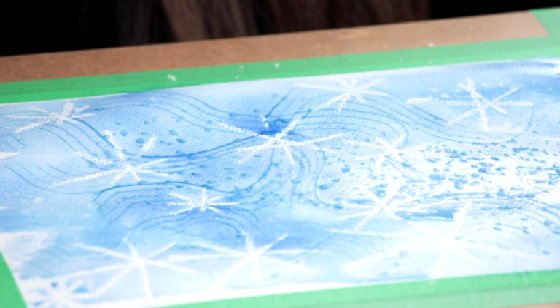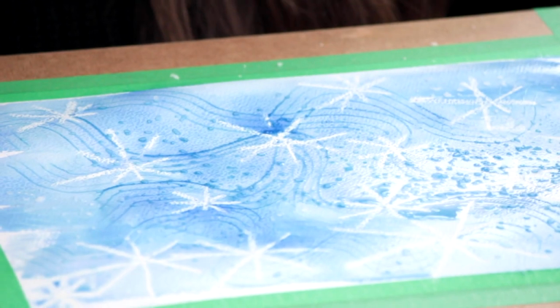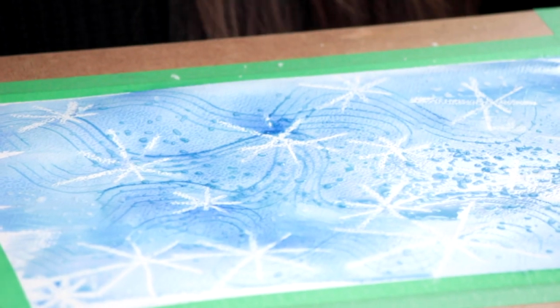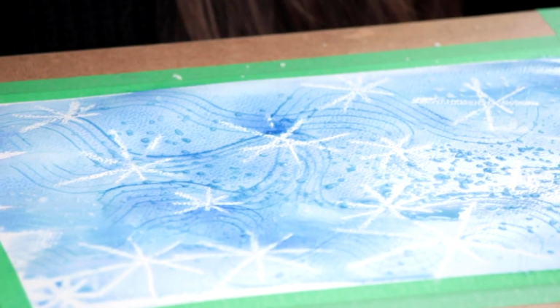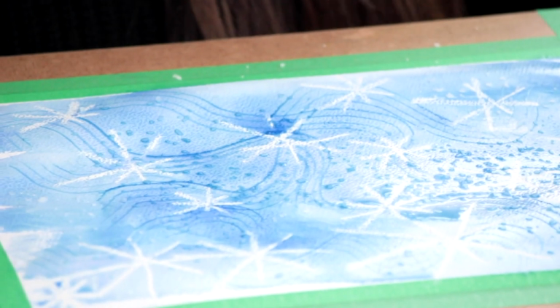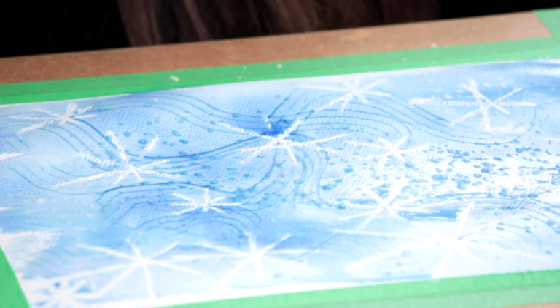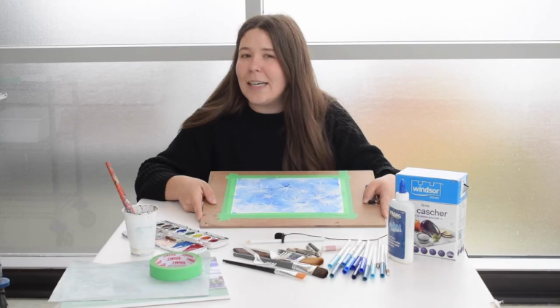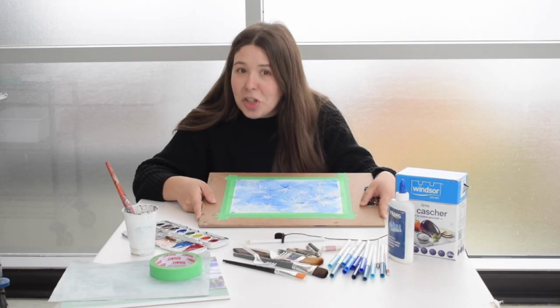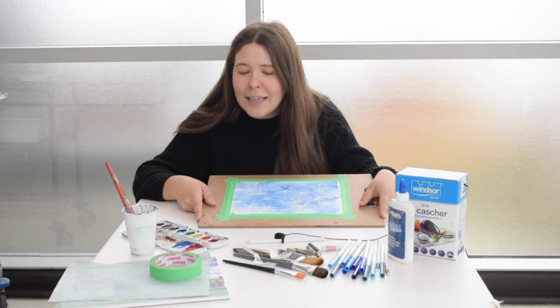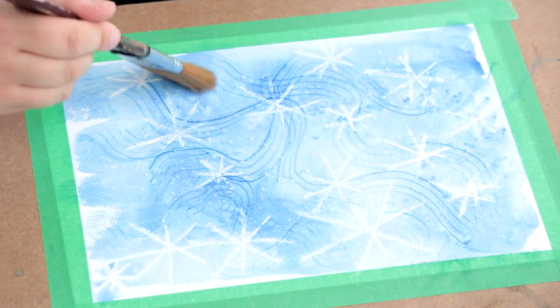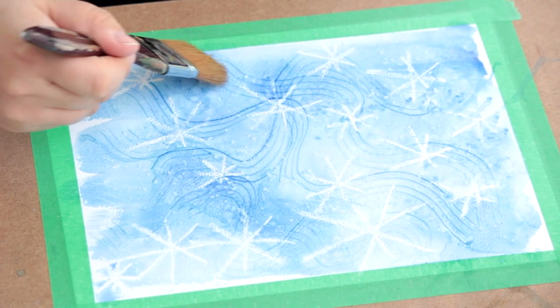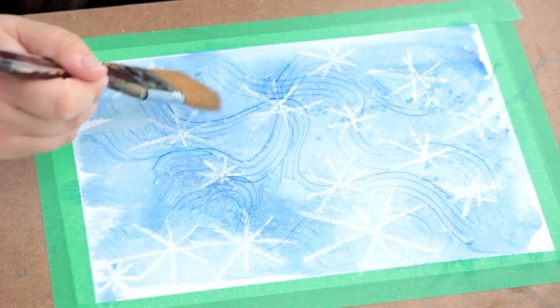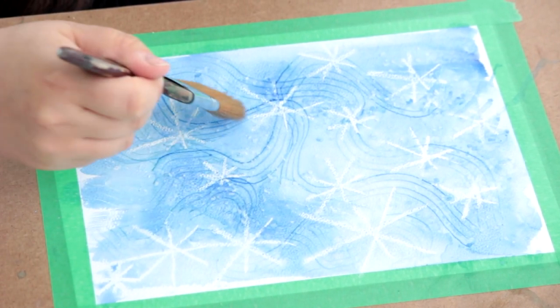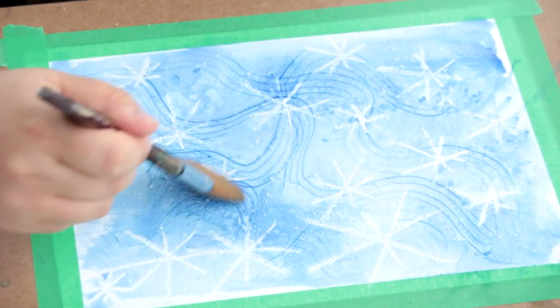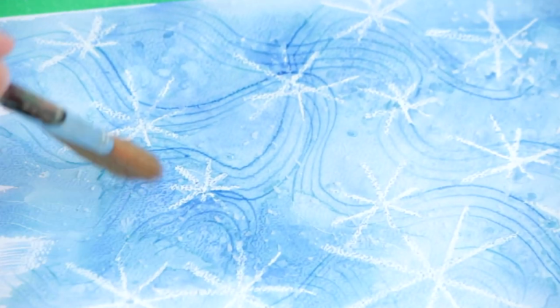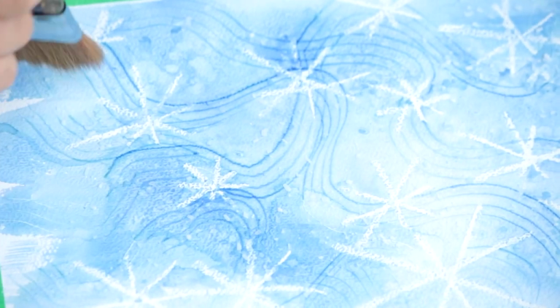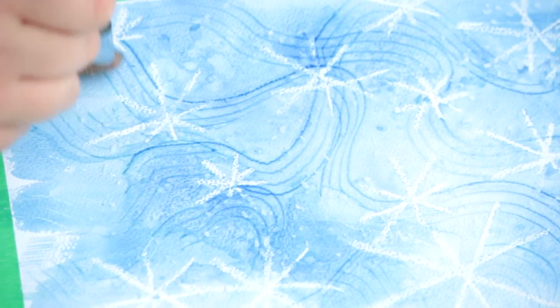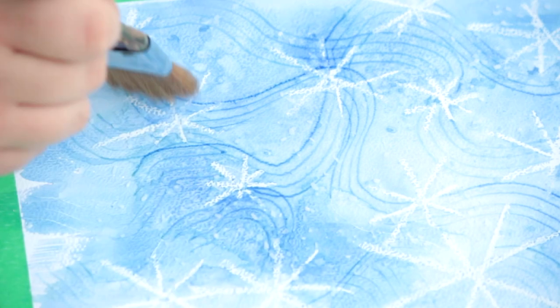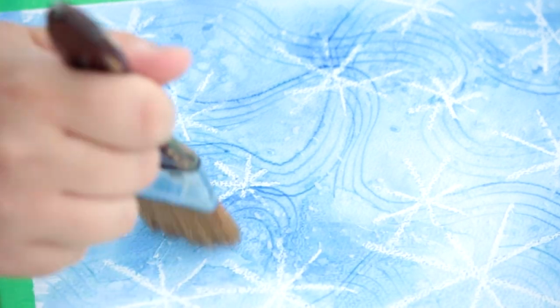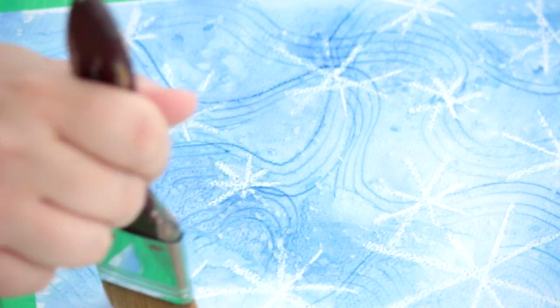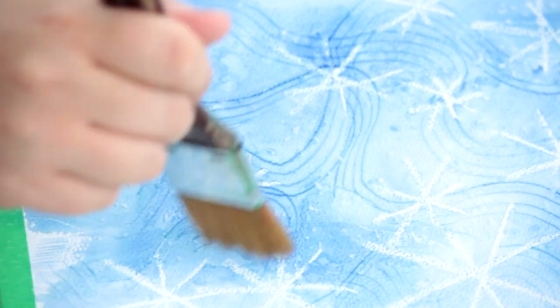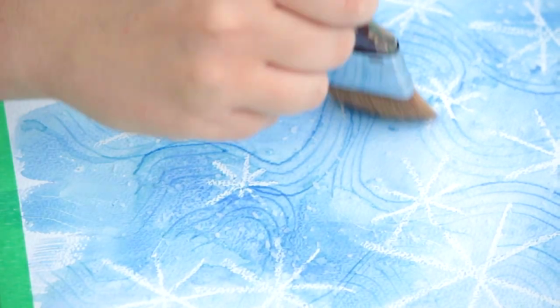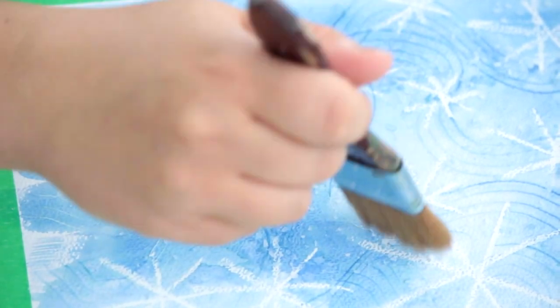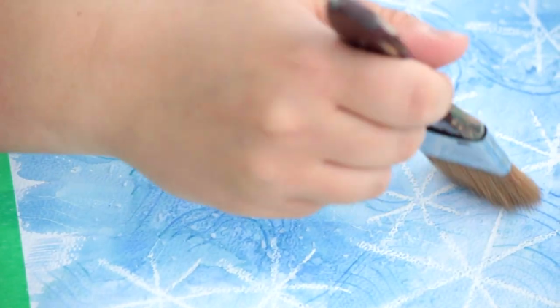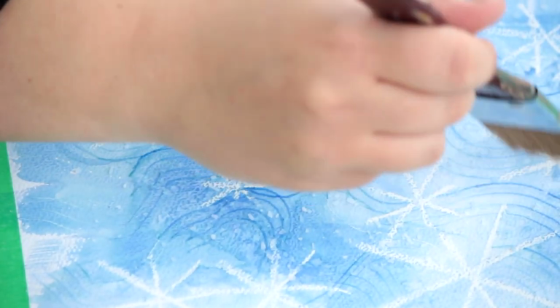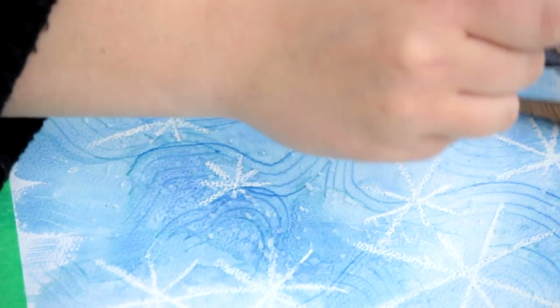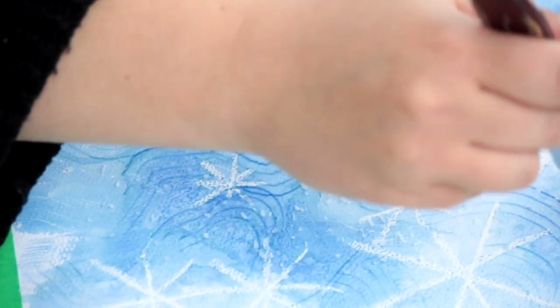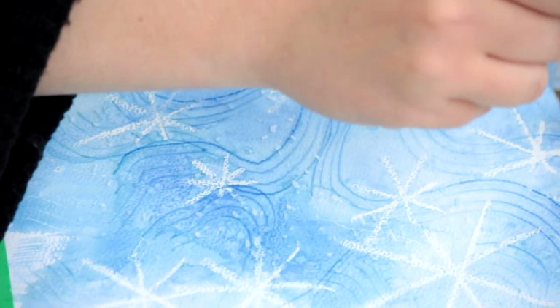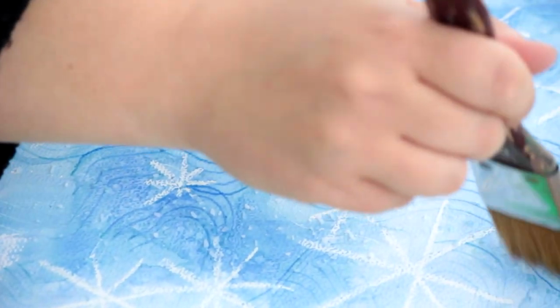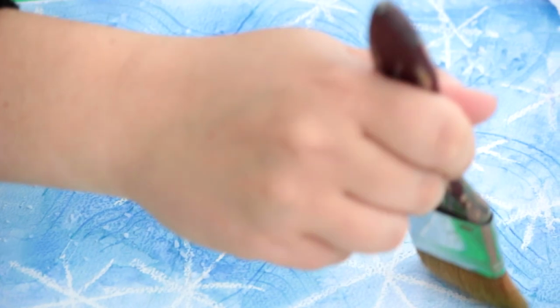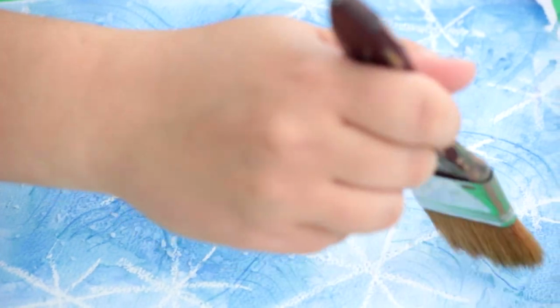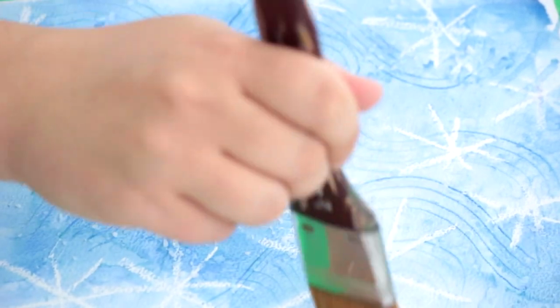Leave the salt on your piece of paper, and when it's dry, wipe away the extra salt on your work of art. And you'll notice a really interesting speckled texture.